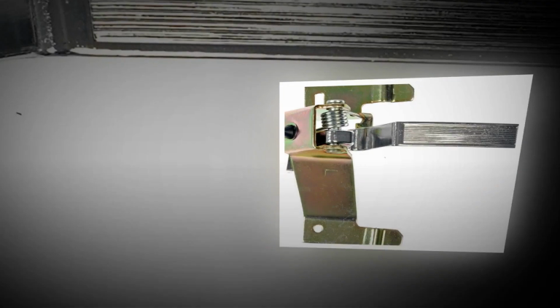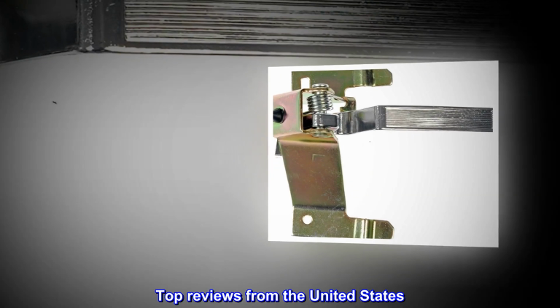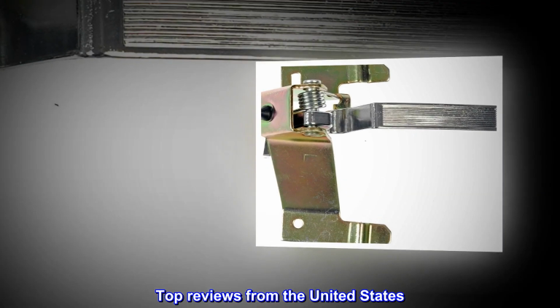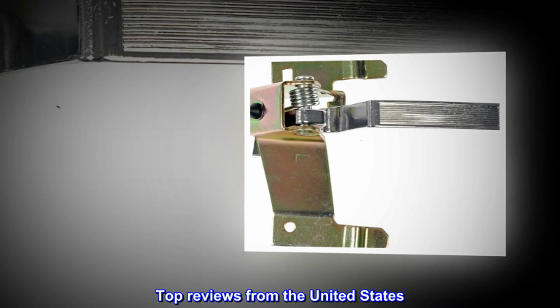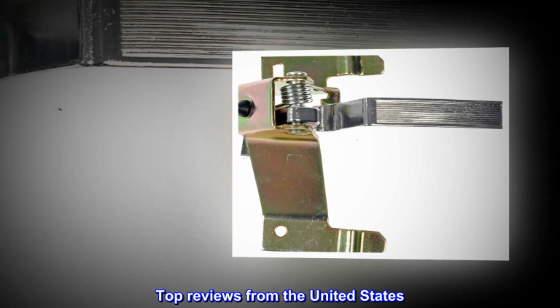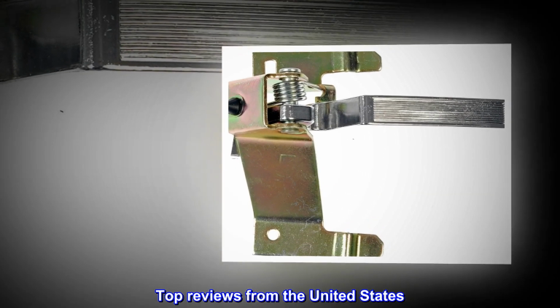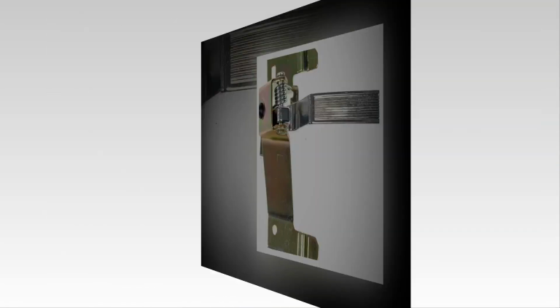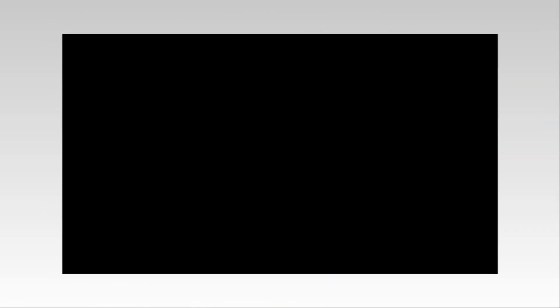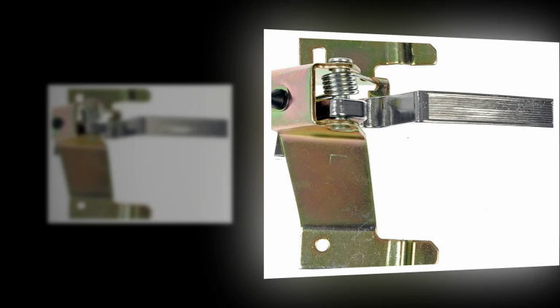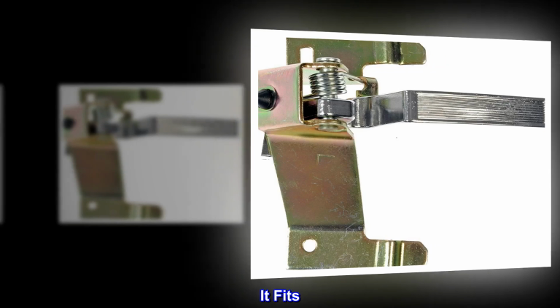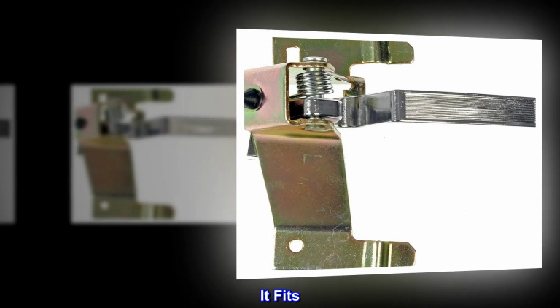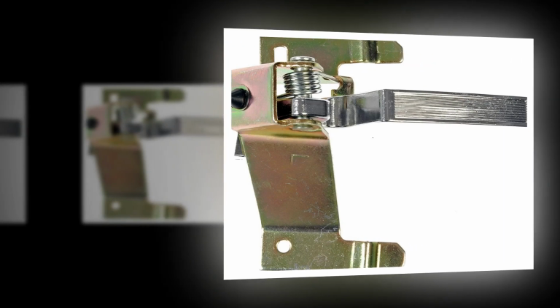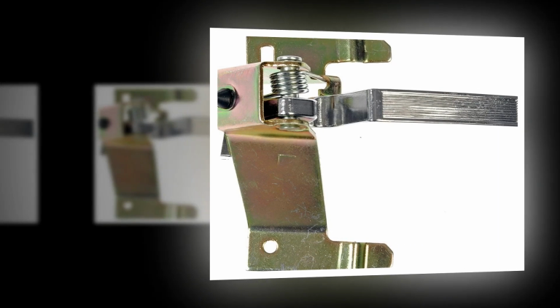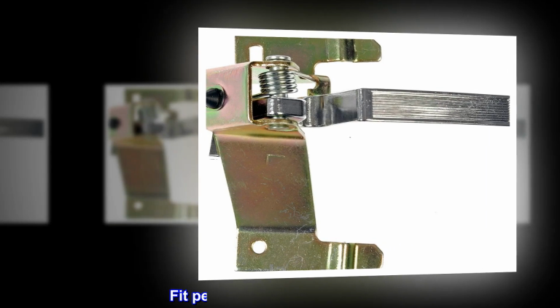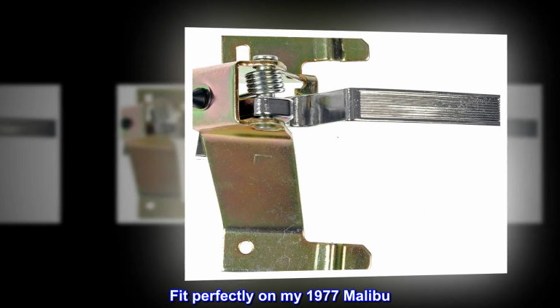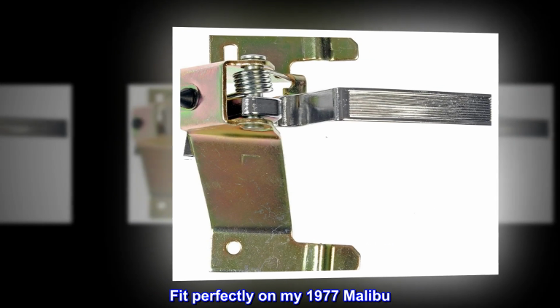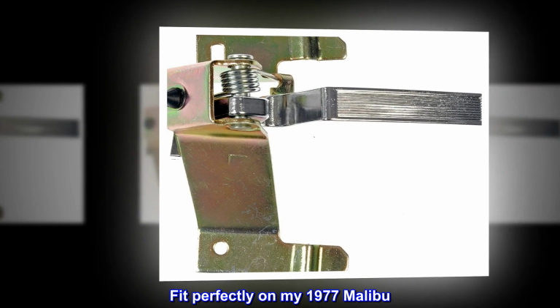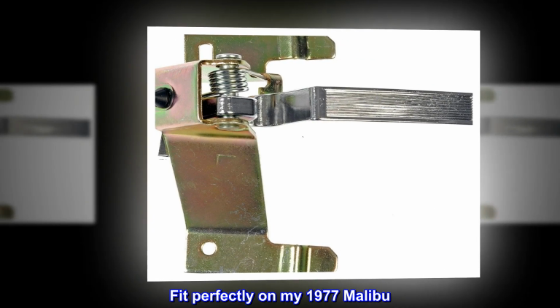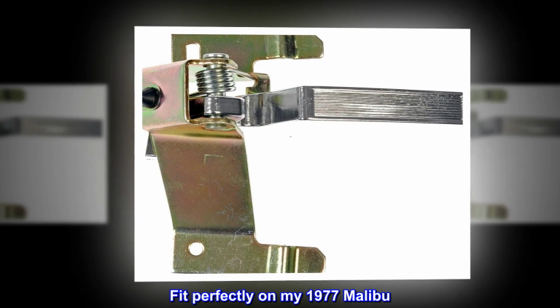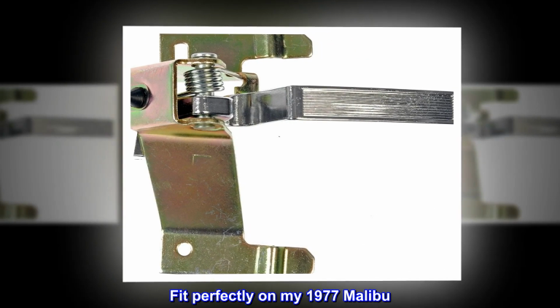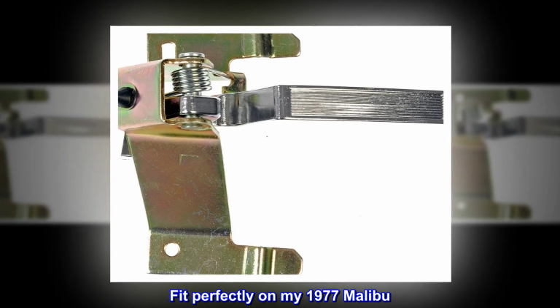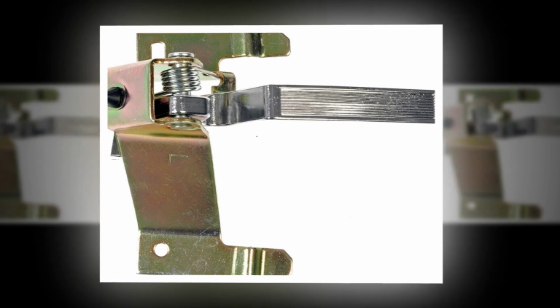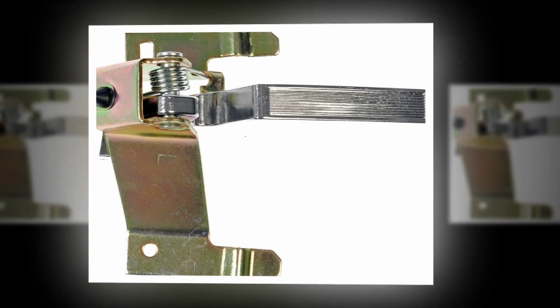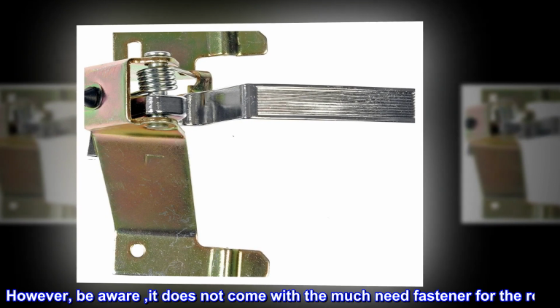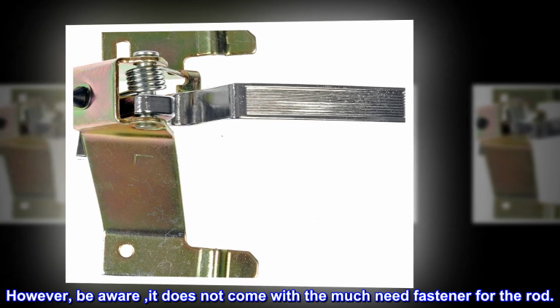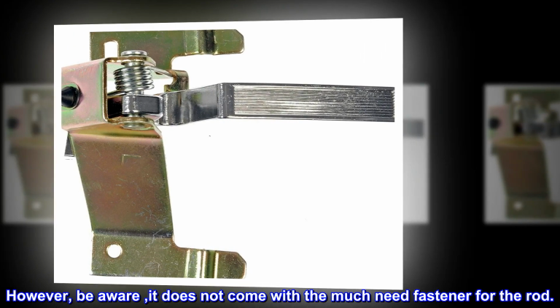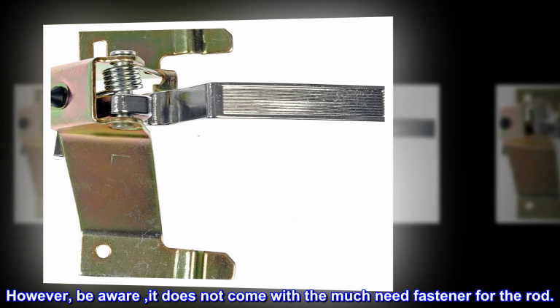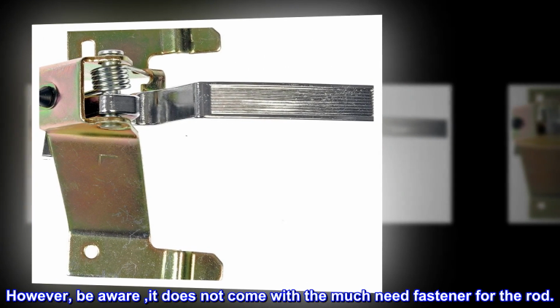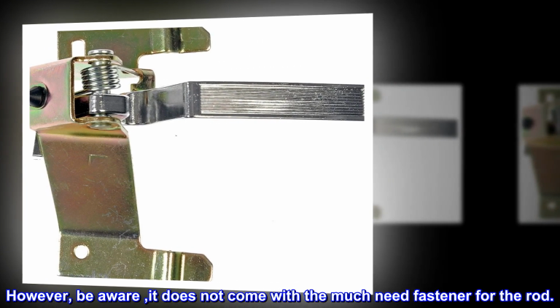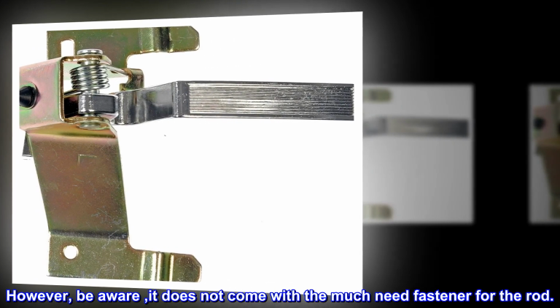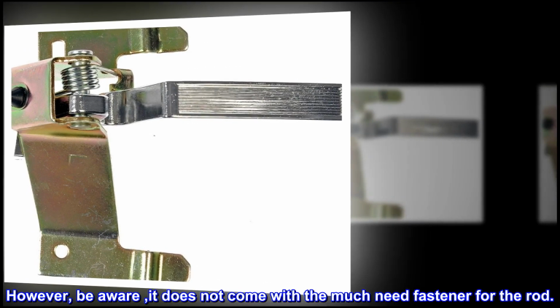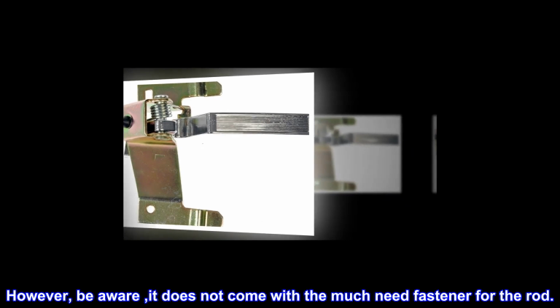Top reviews from the United States. It fits. Fit perfectly on my 1977 Malibu. However, be aware, it does not come with a much-needed fastener for the rod.